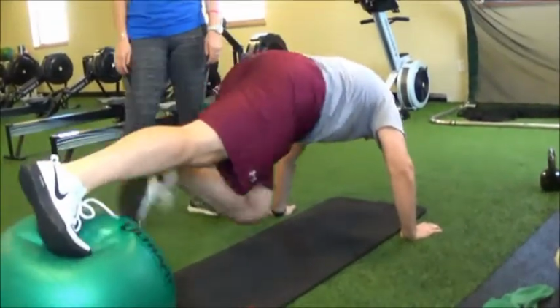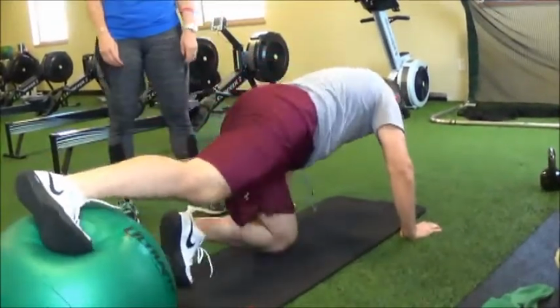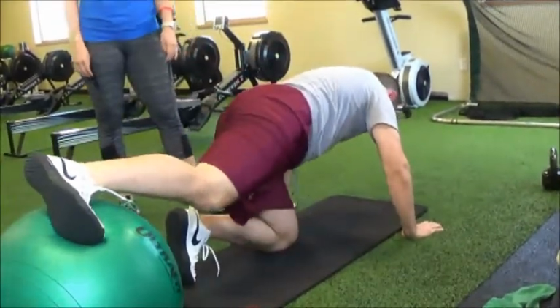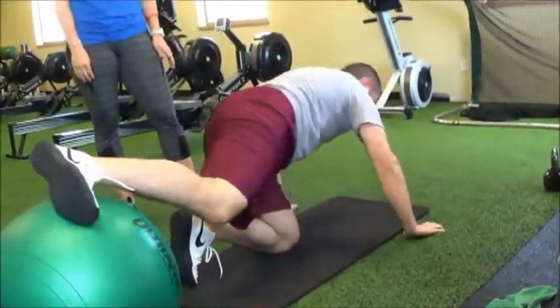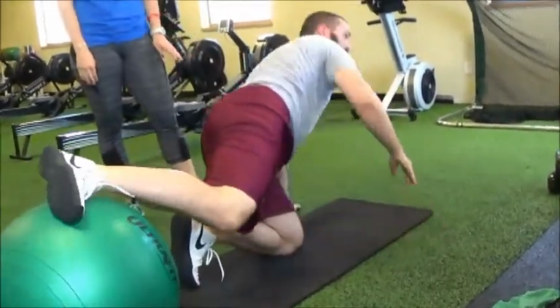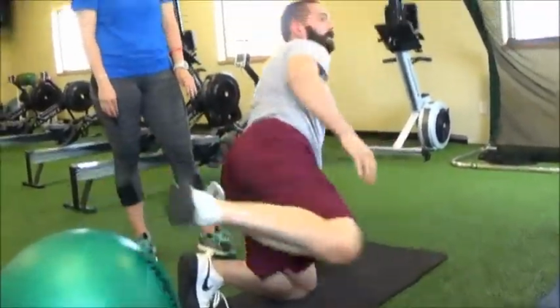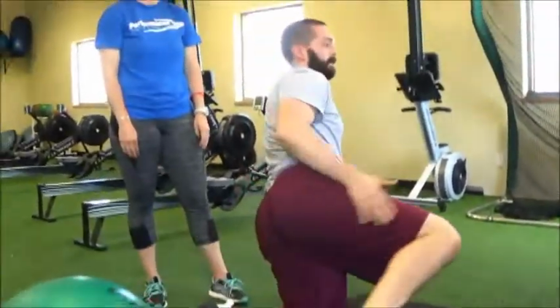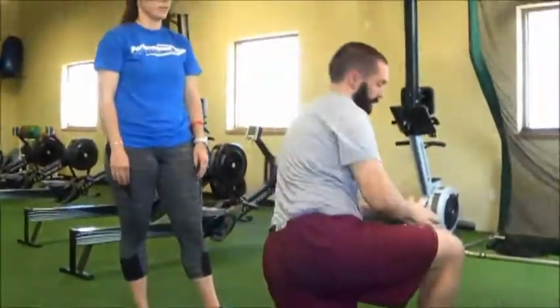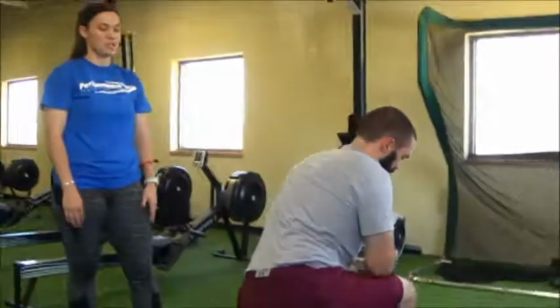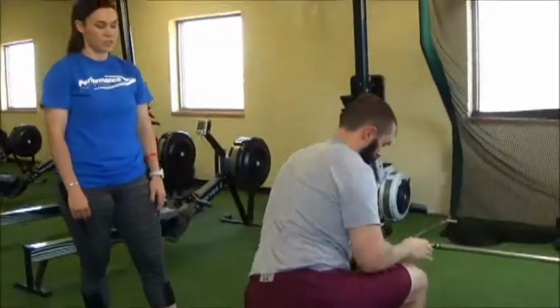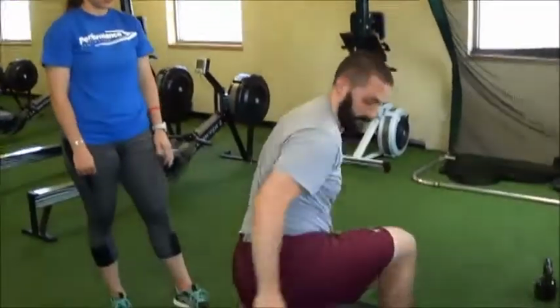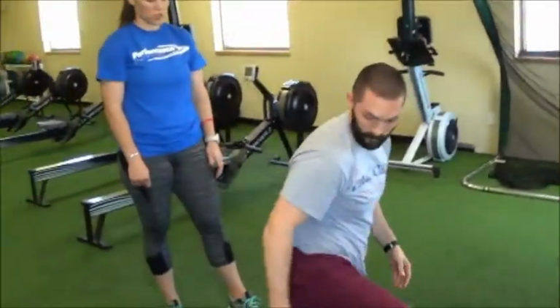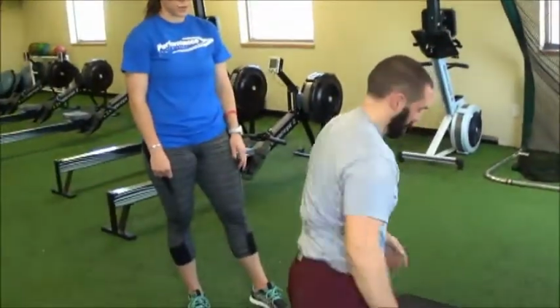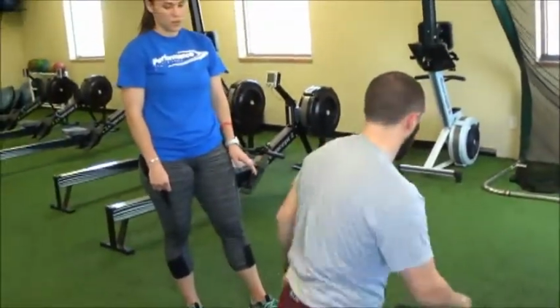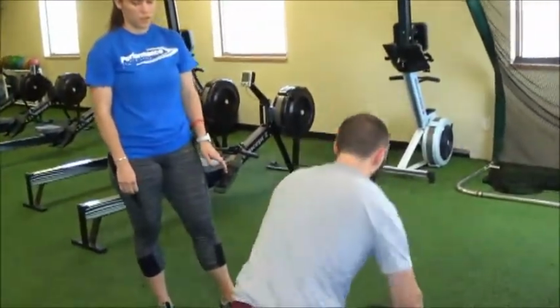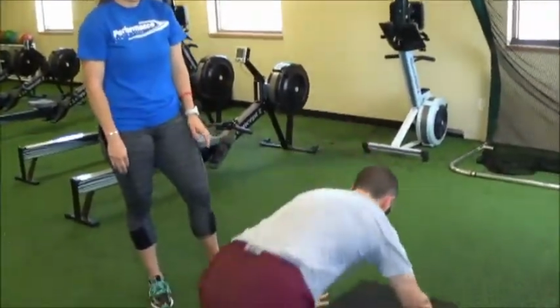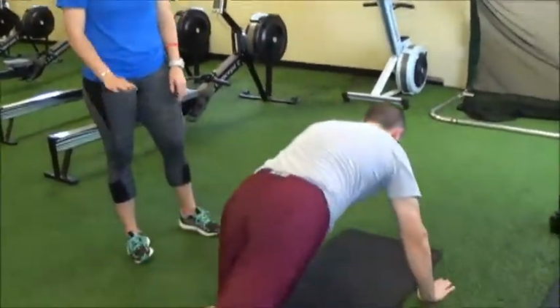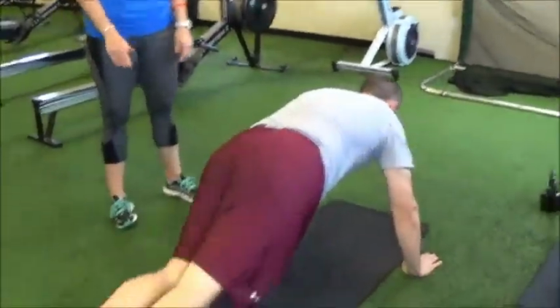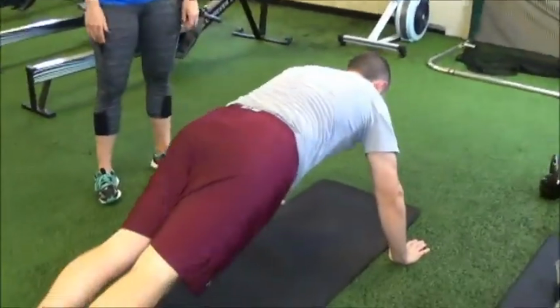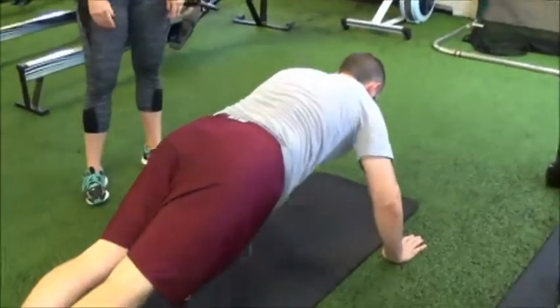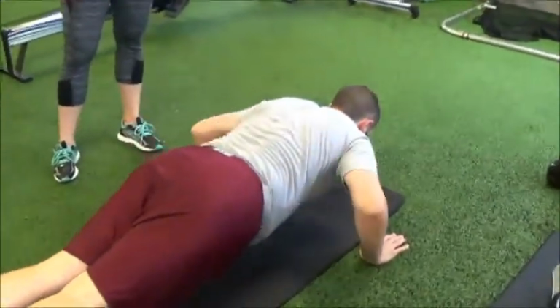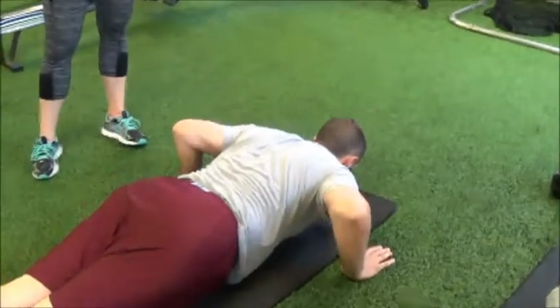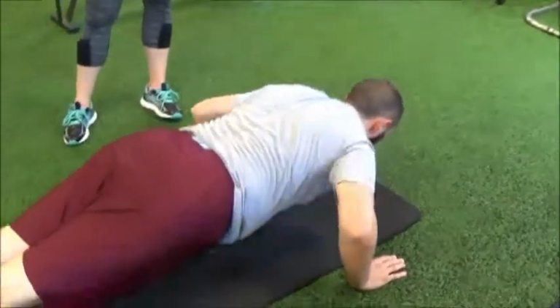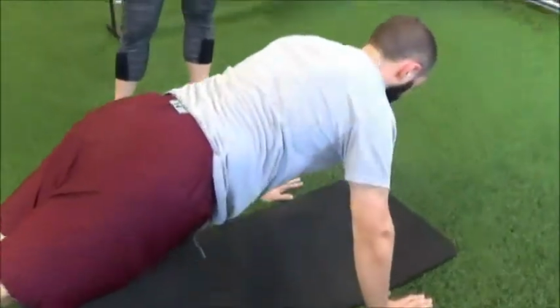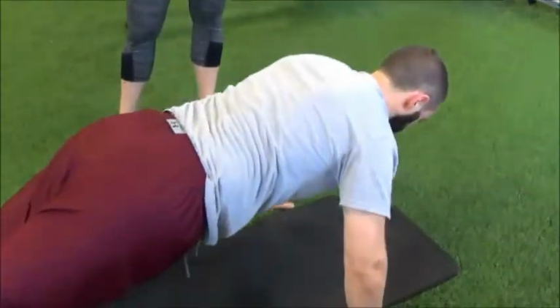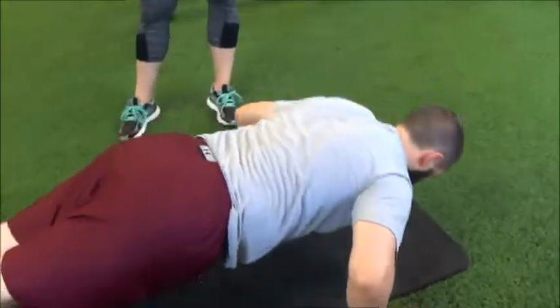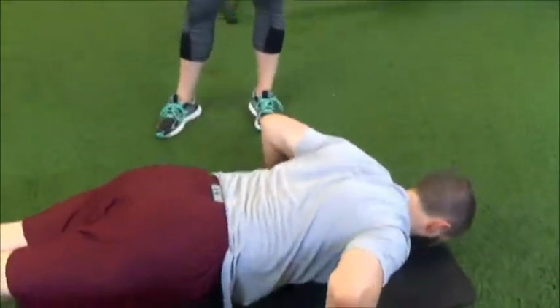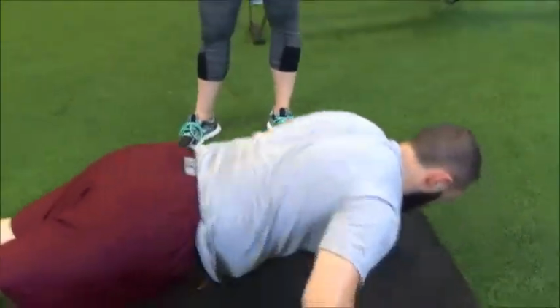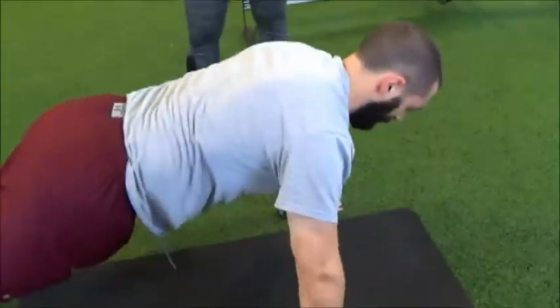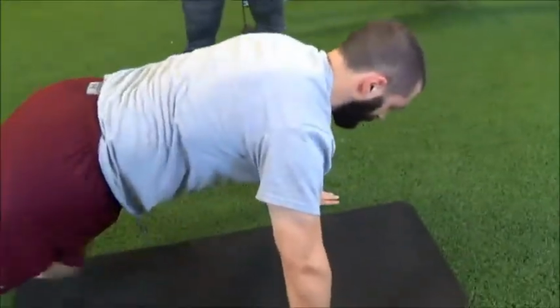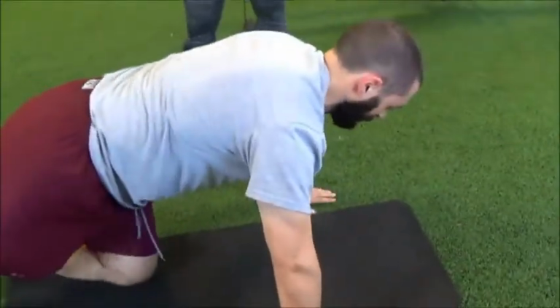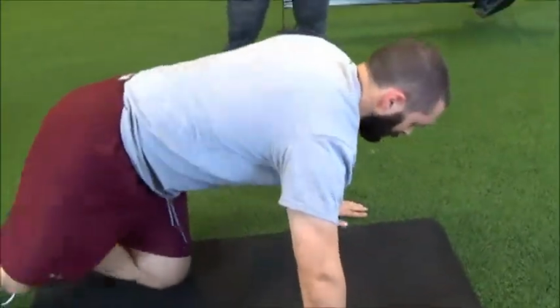From his knee tucks, he's gonna do his push-ups. These can be done on the toes, on an incline, or on your knees — whatever your level is to get that best challenge for you.